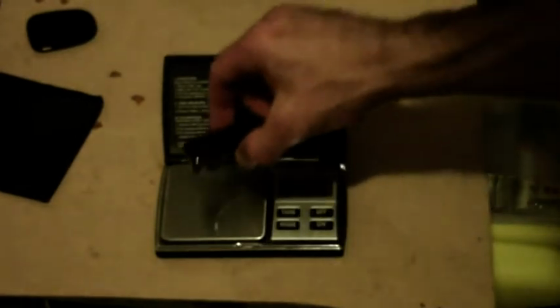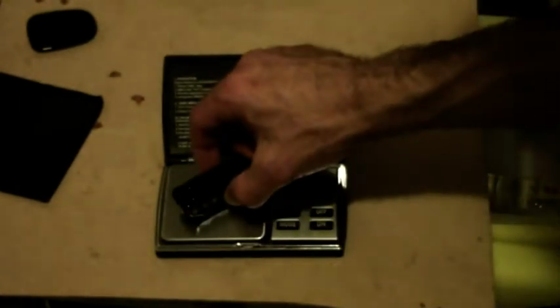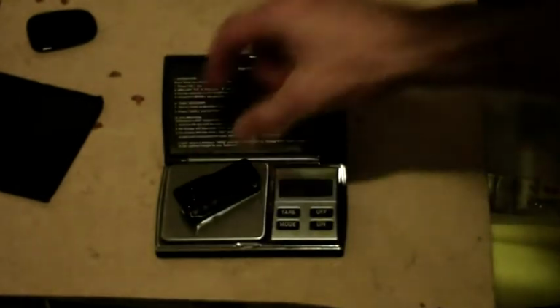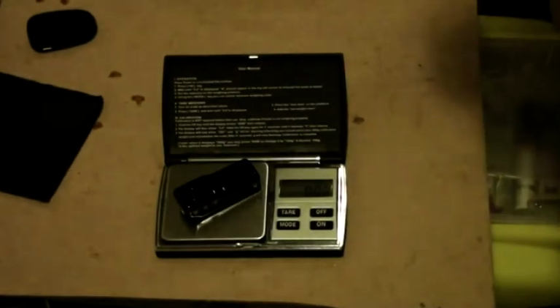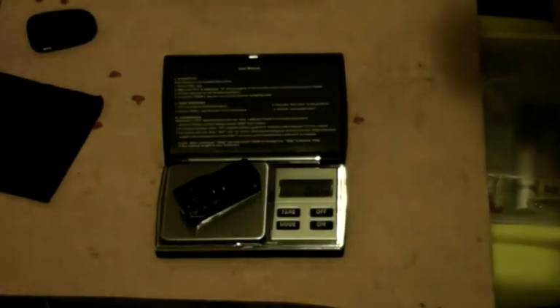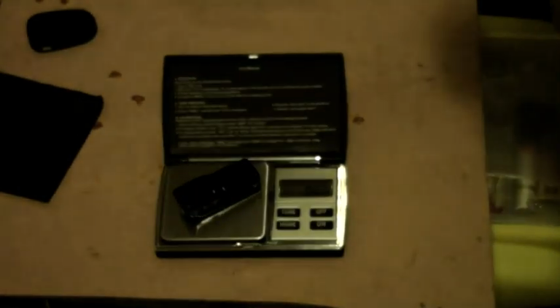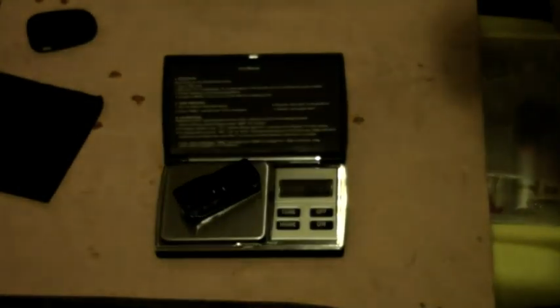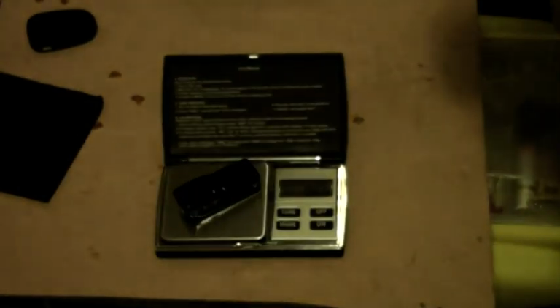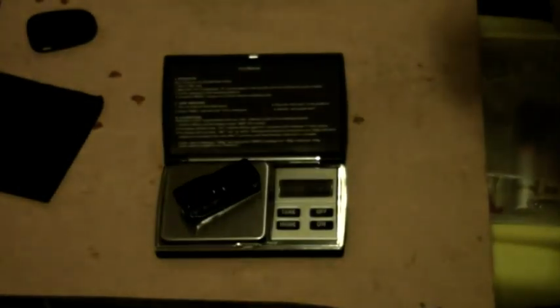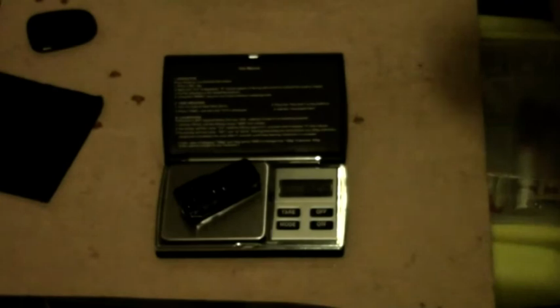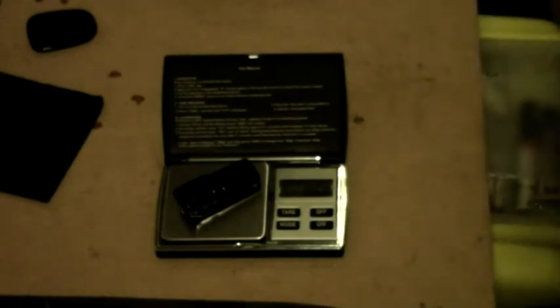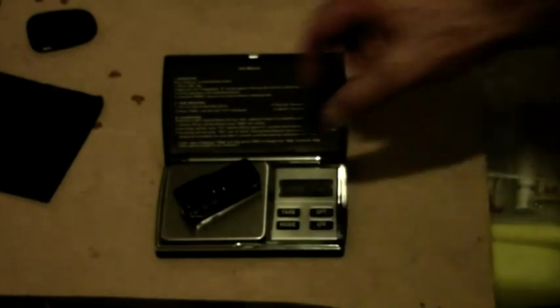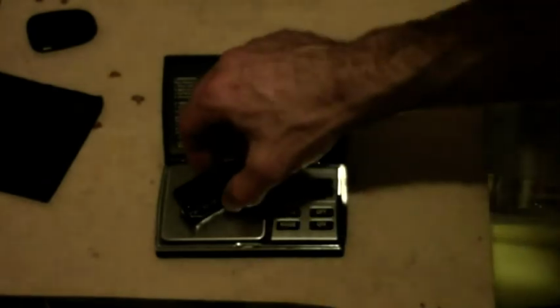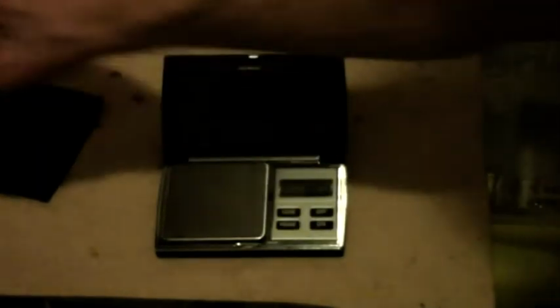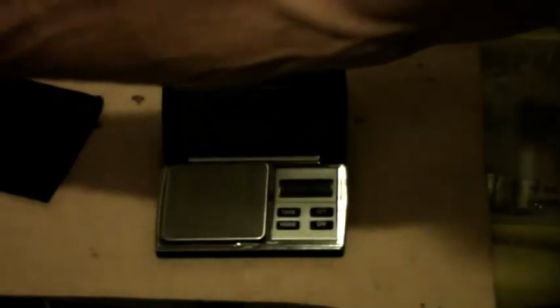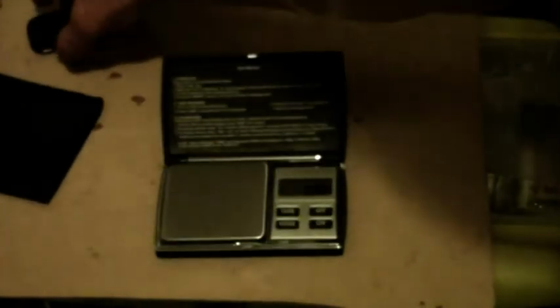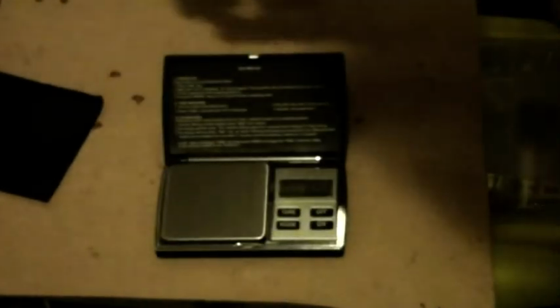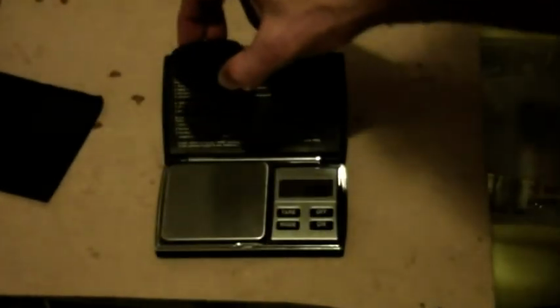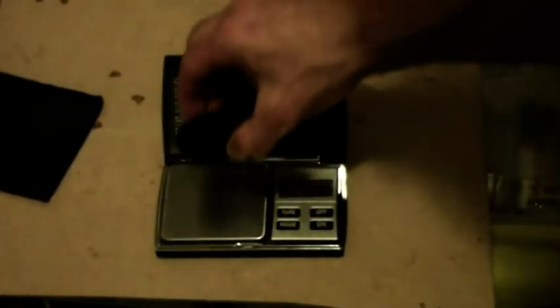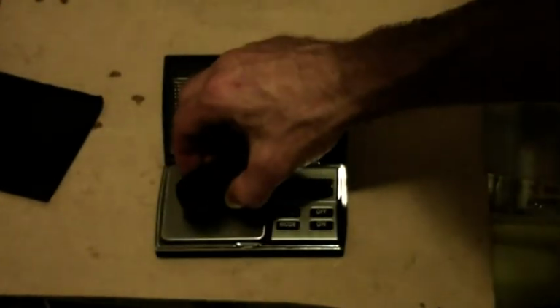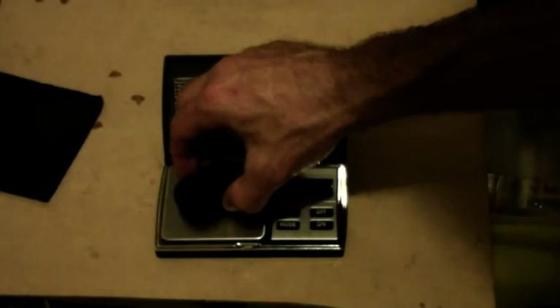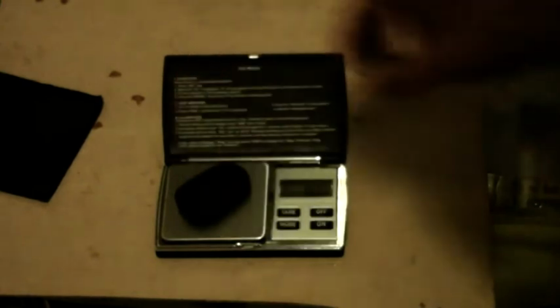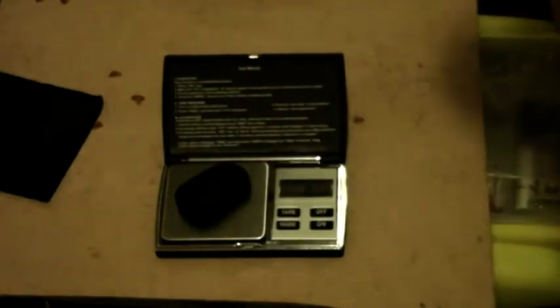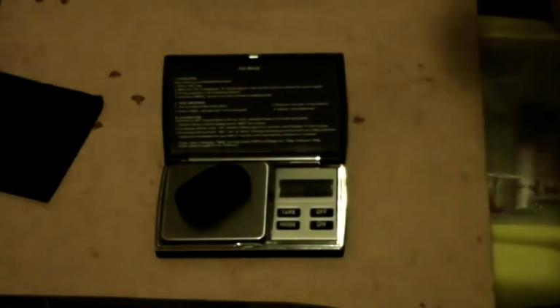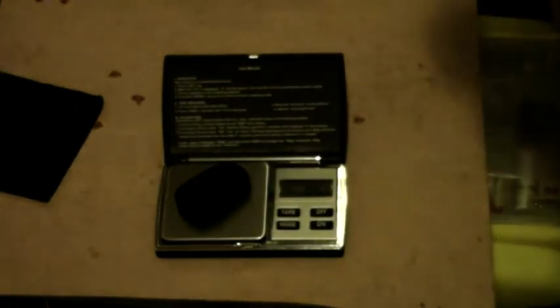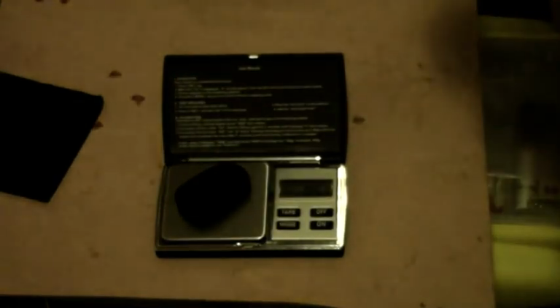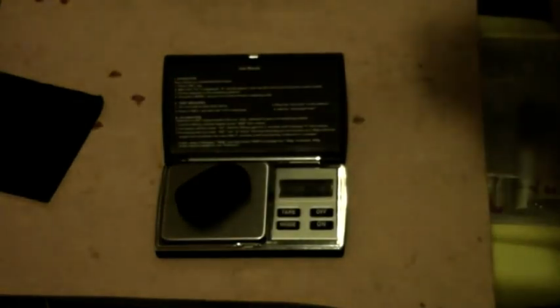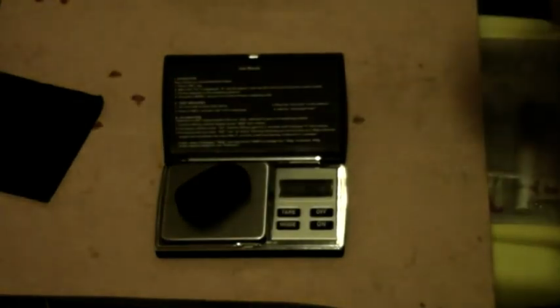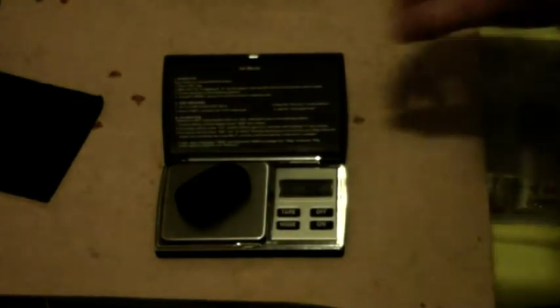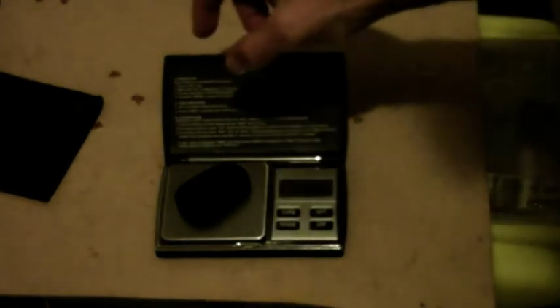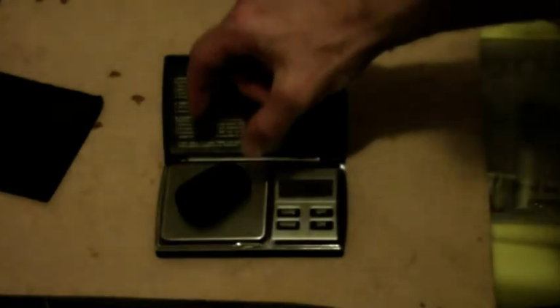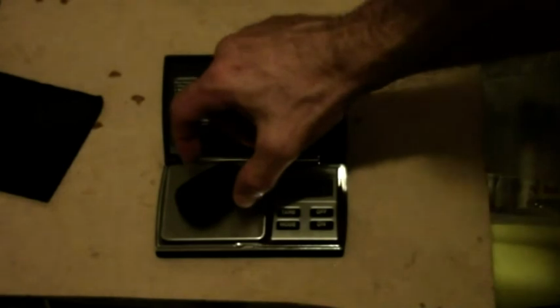The MD-80 comes in at 0.68 of an ounce. I don't know if that's how you say ounces, I haven't had to deal with it since primary school. And 0.51 of an ounce for the keychain camera.